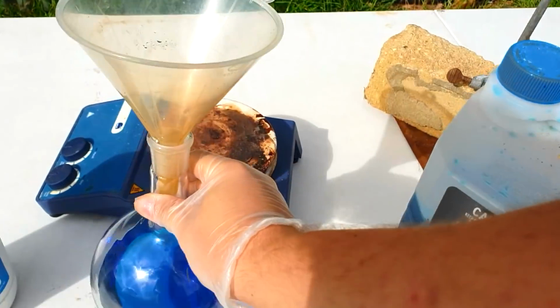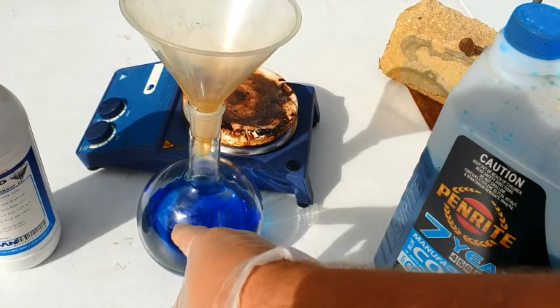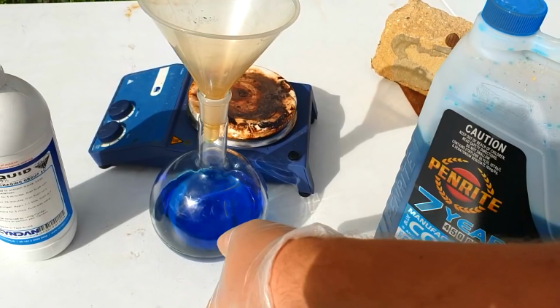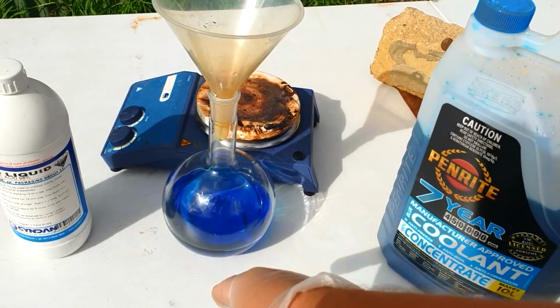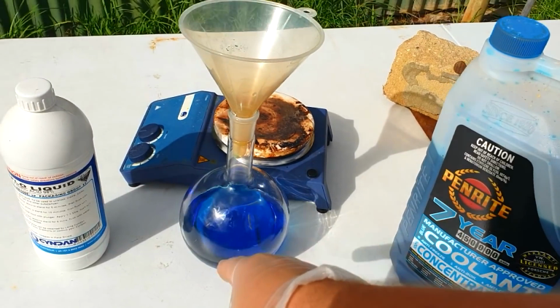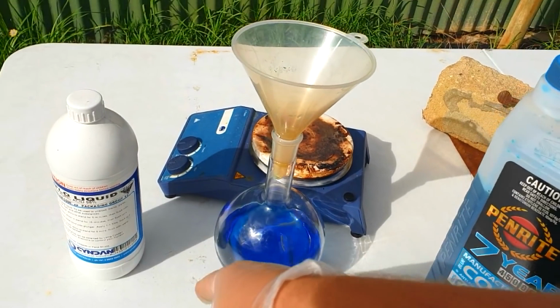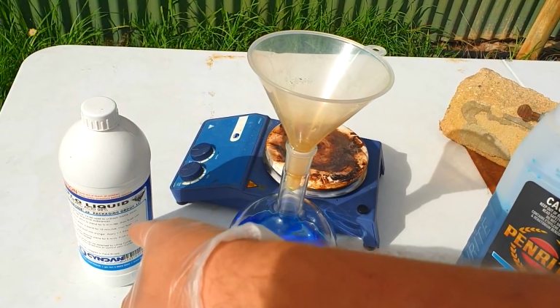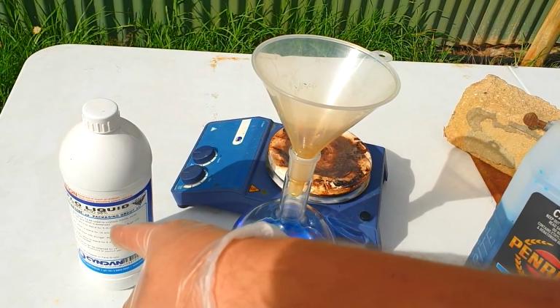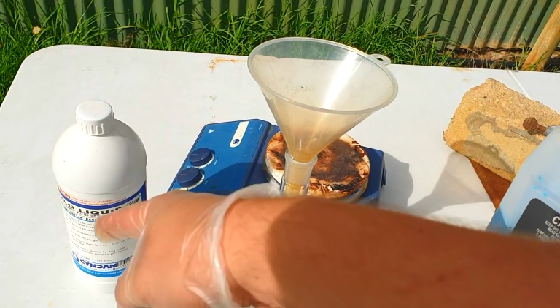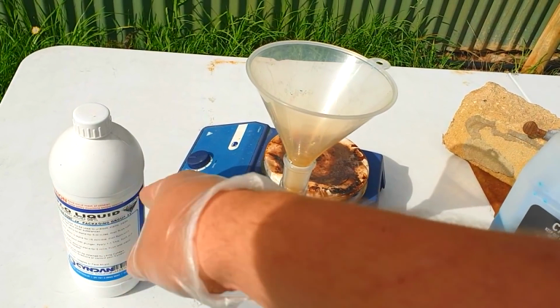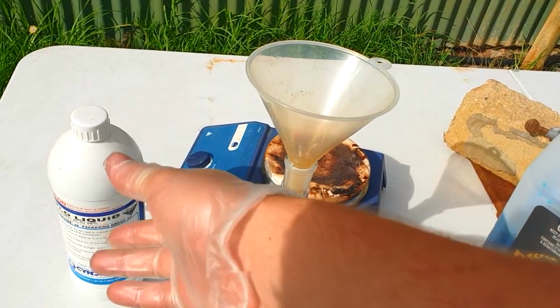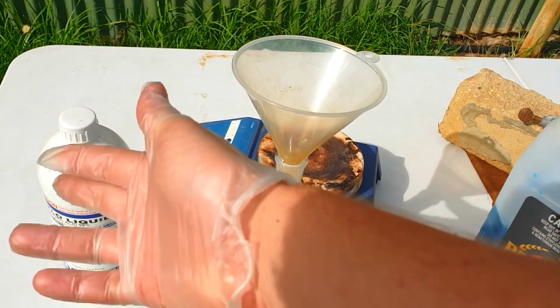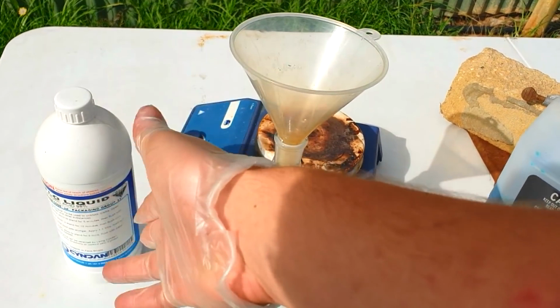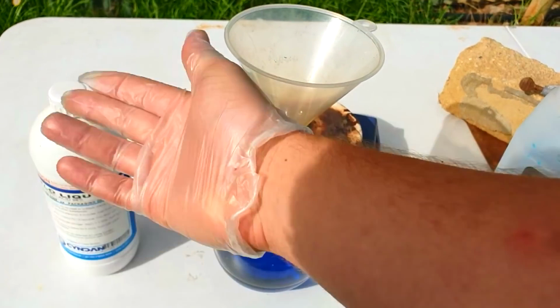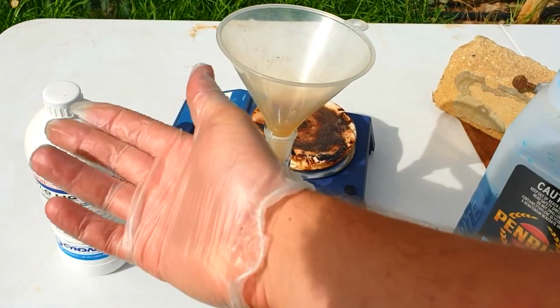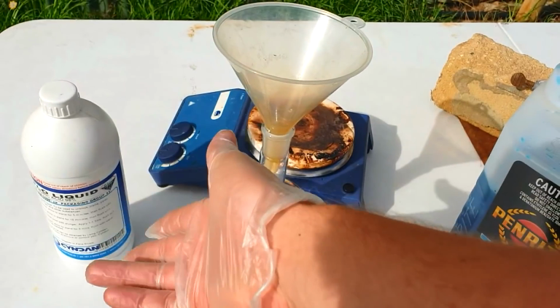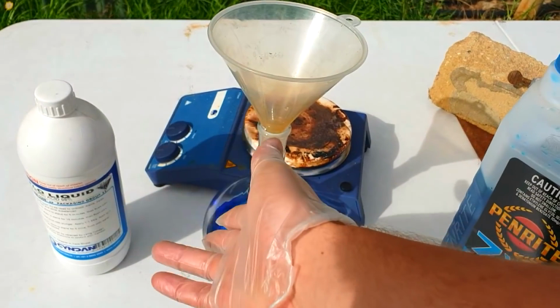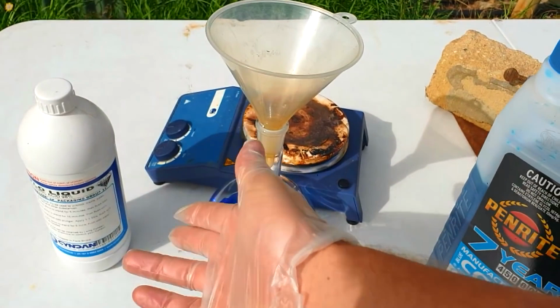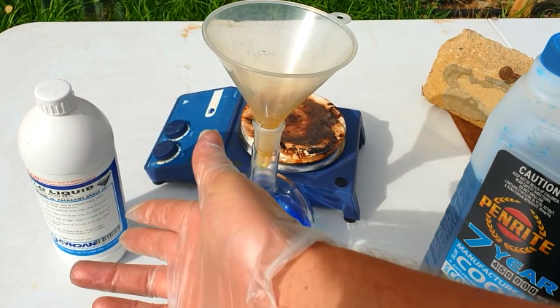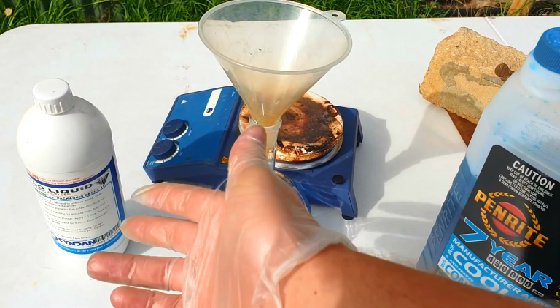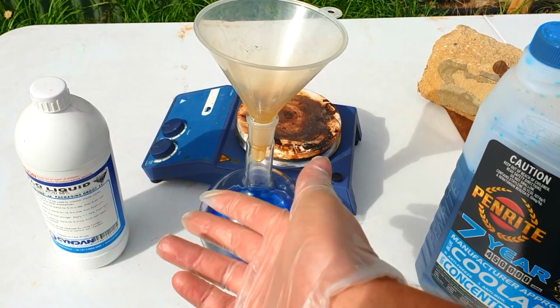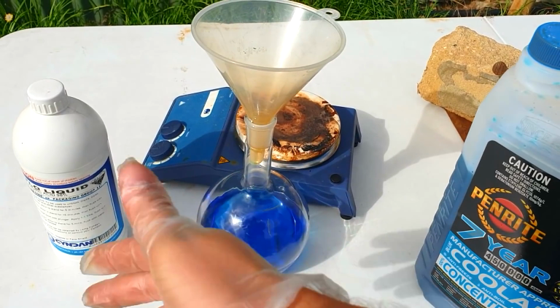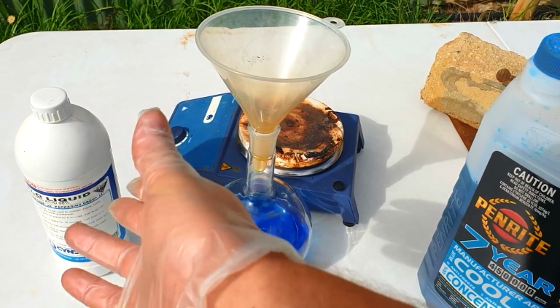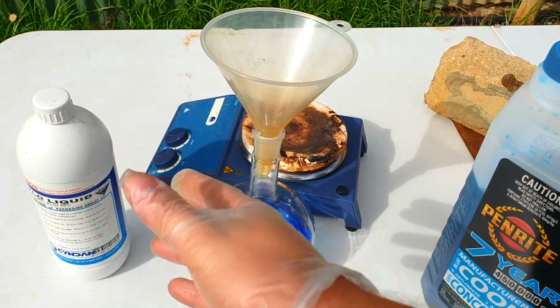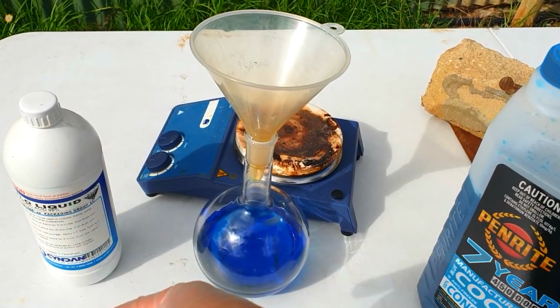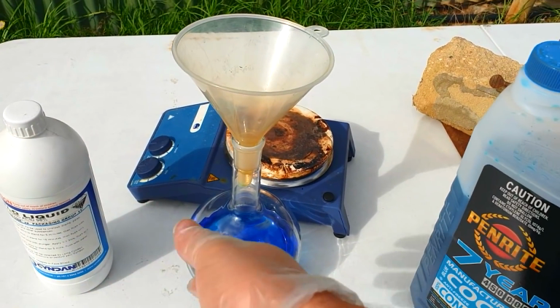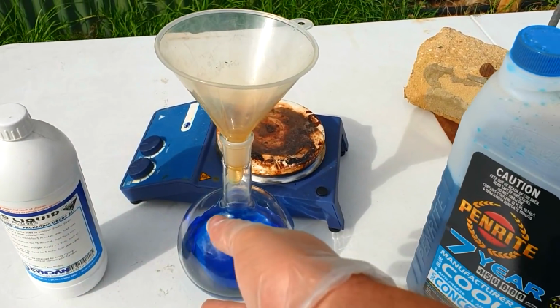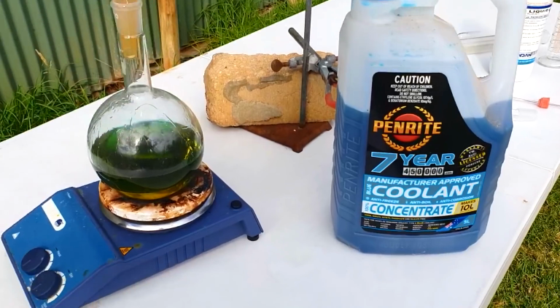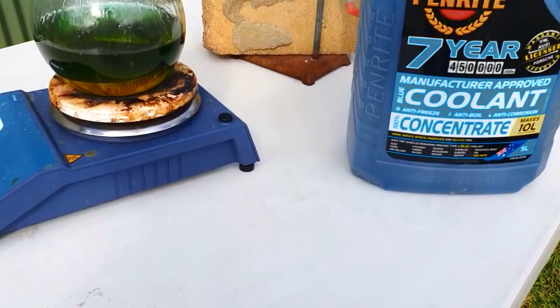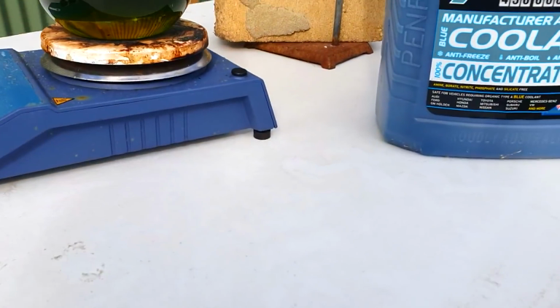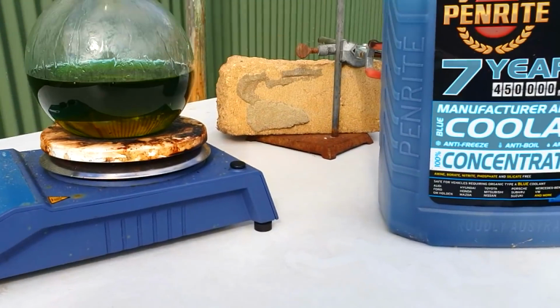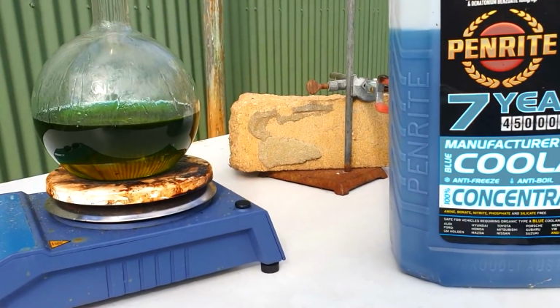That's a 1 litre flask. I'll add probably about 70ml of sulfuric acid. That should be fine.